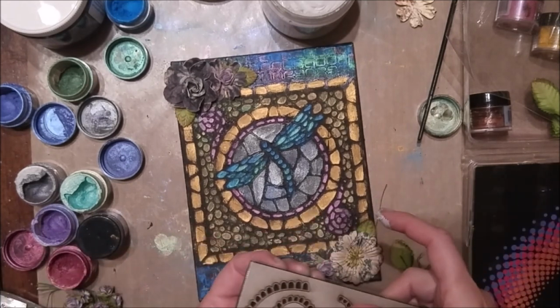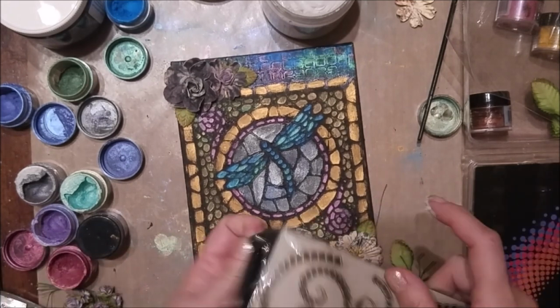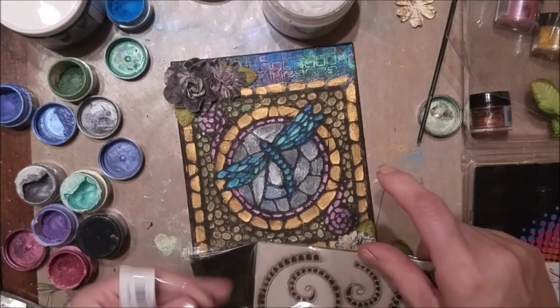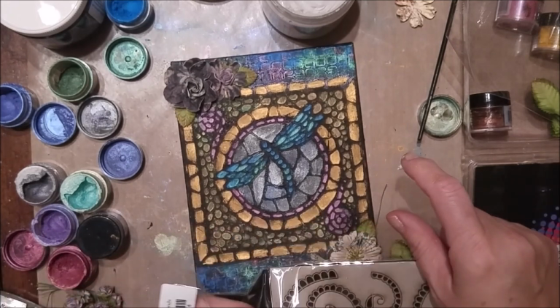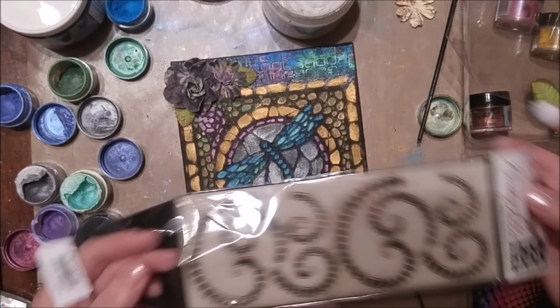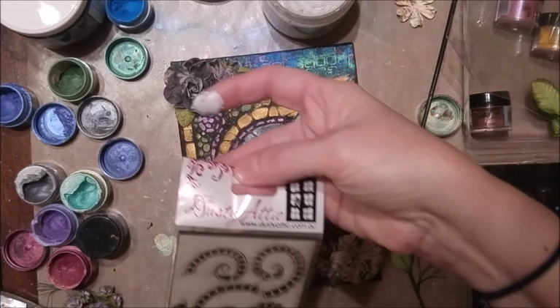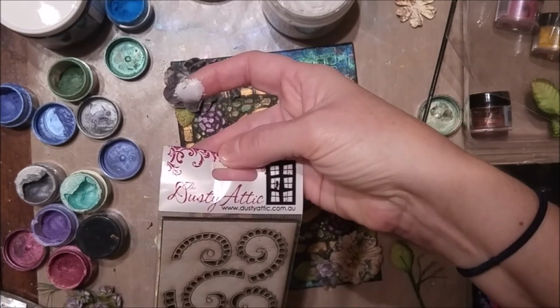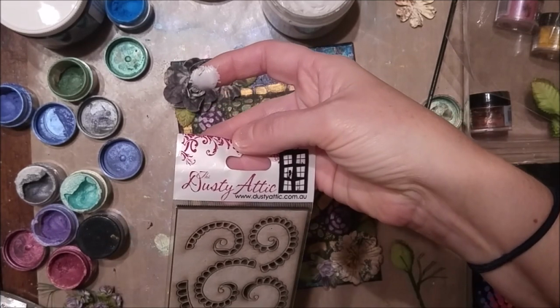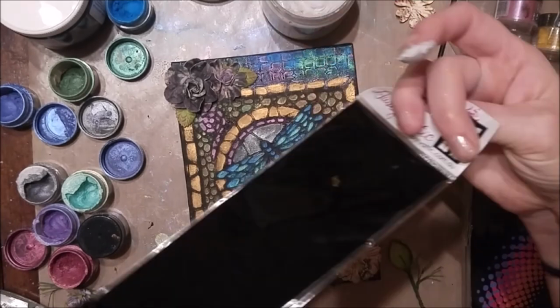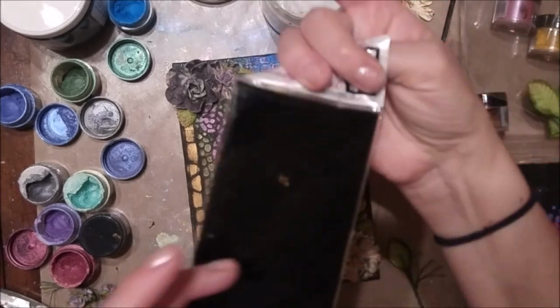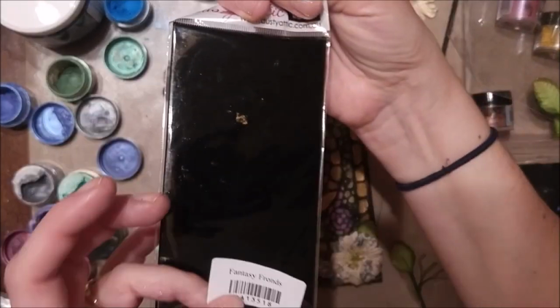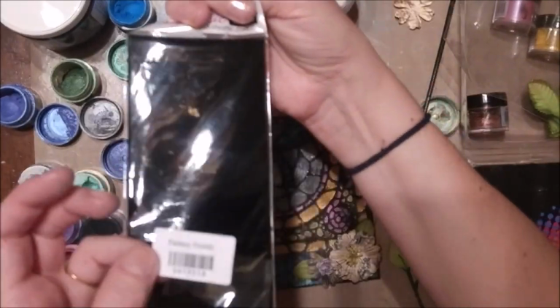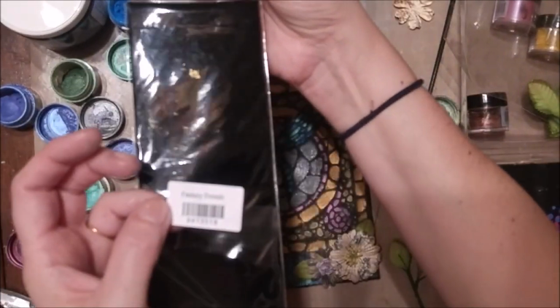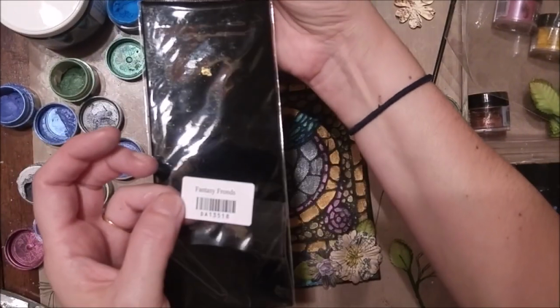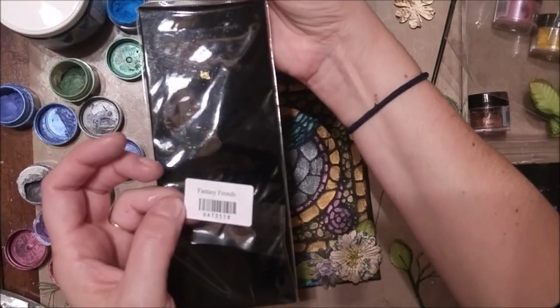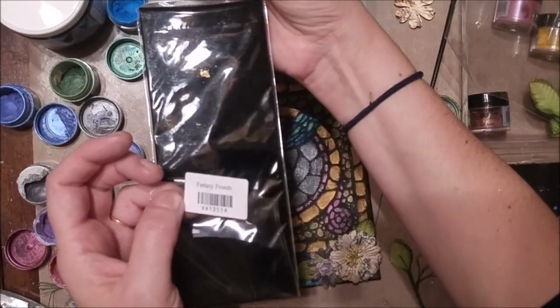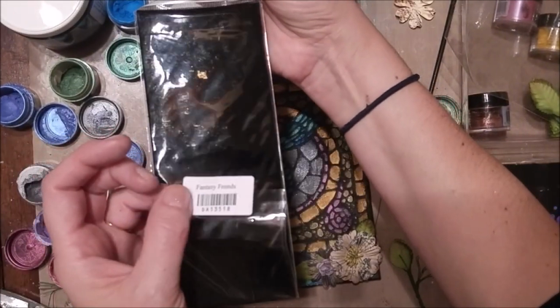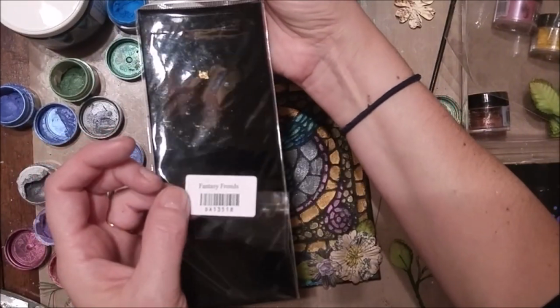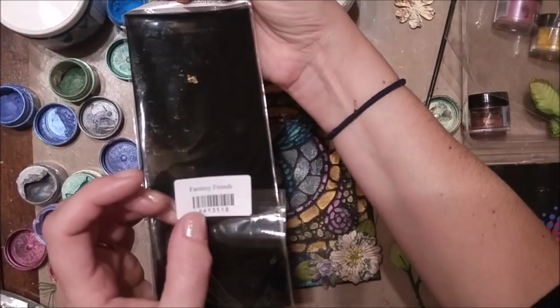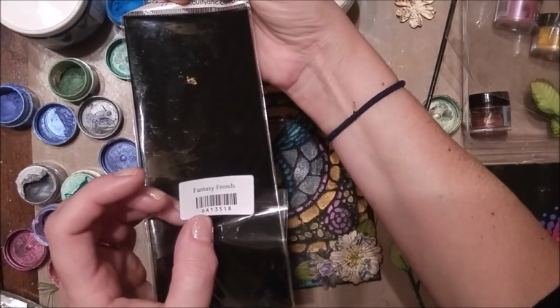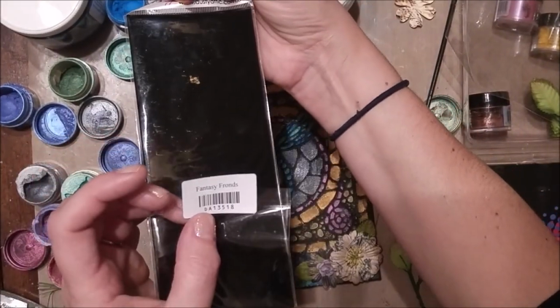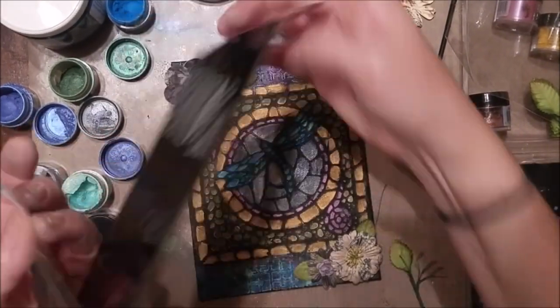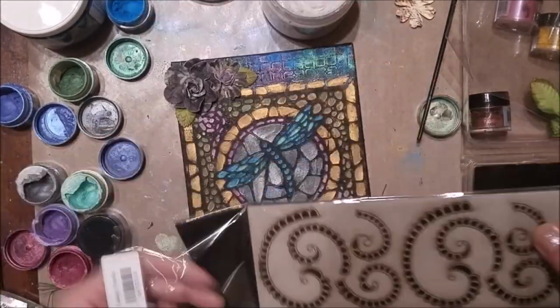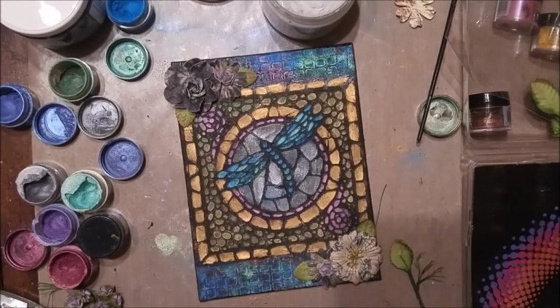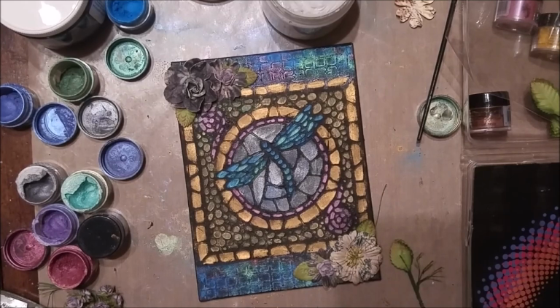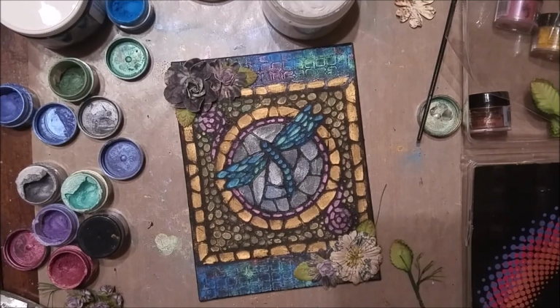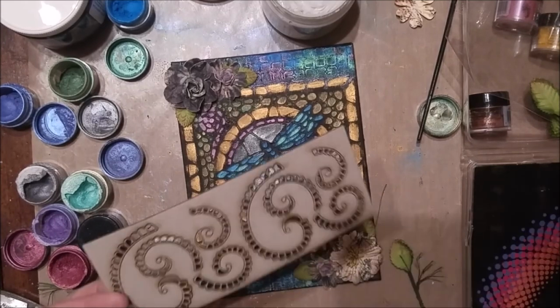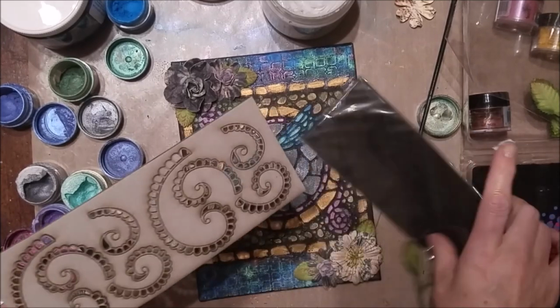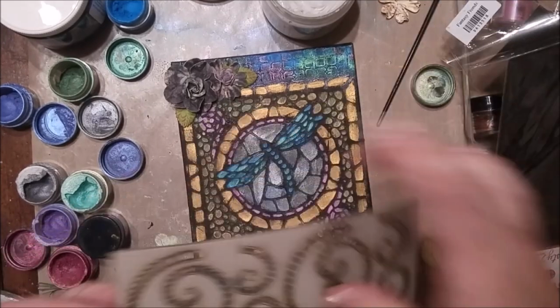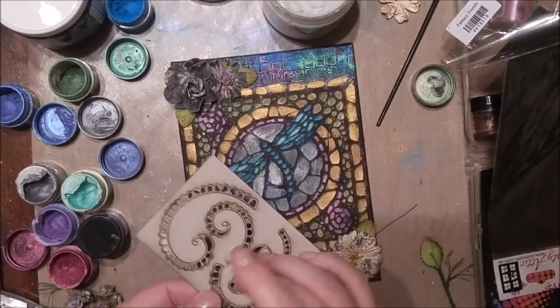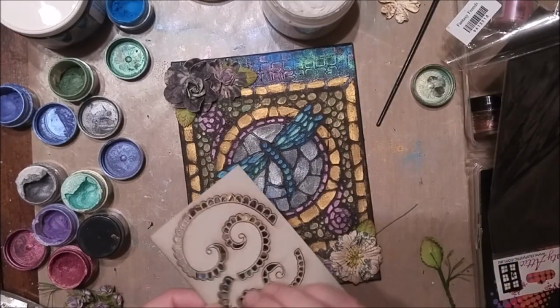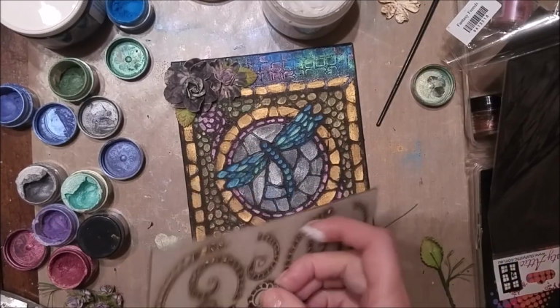I'm just adding a couple of little chipboard accents called Fantasy Fronds, and these are by Dusty Attic. I think they add just a nice little extra touch to the canvas.